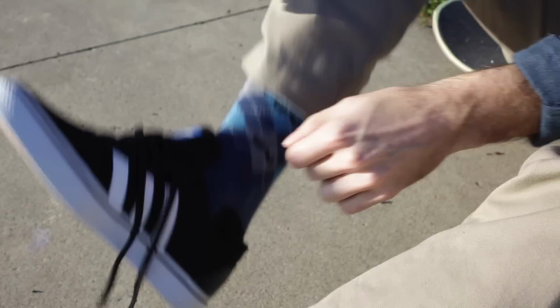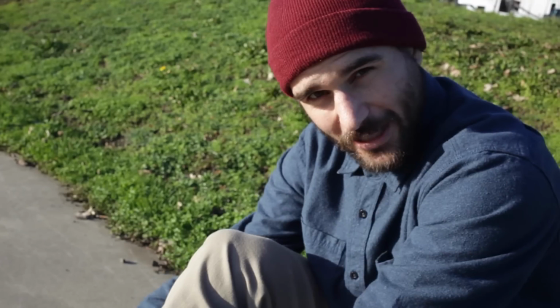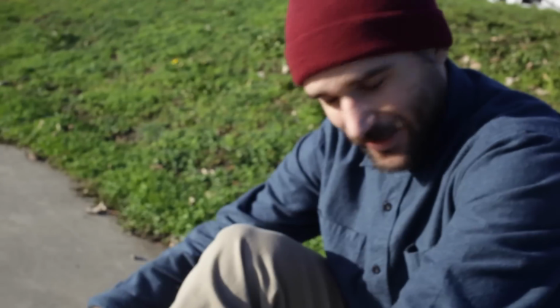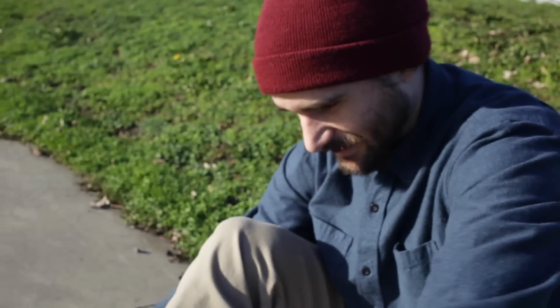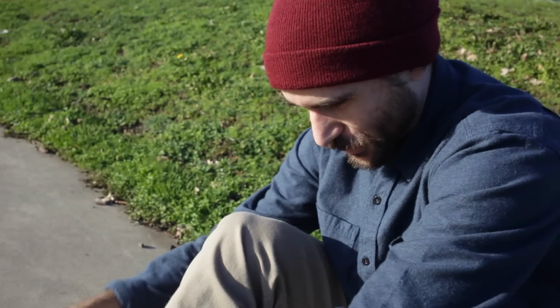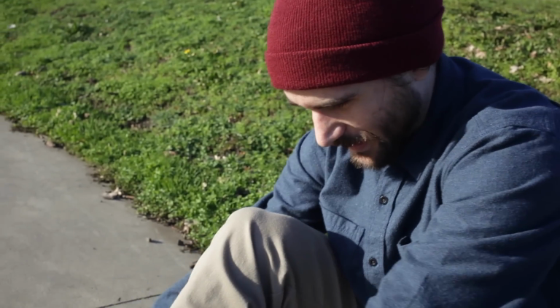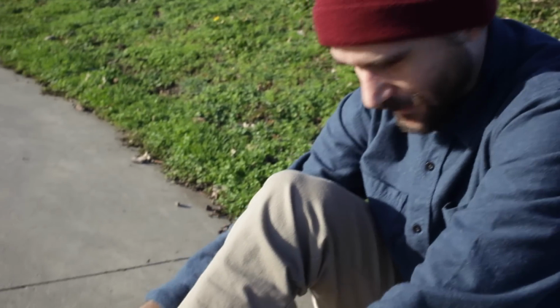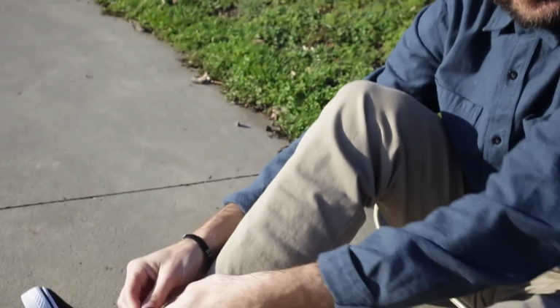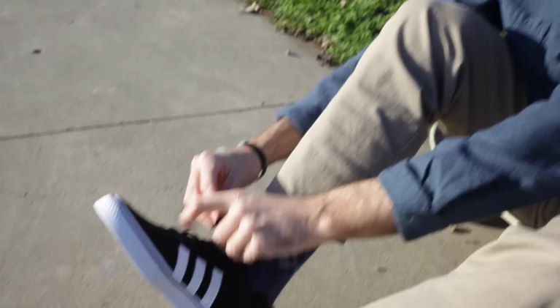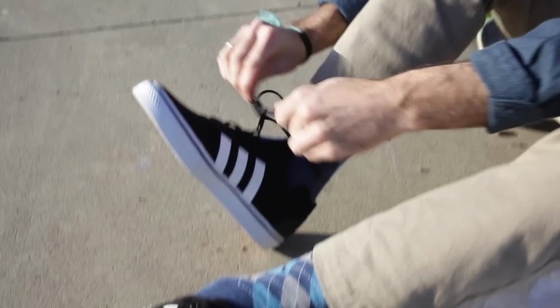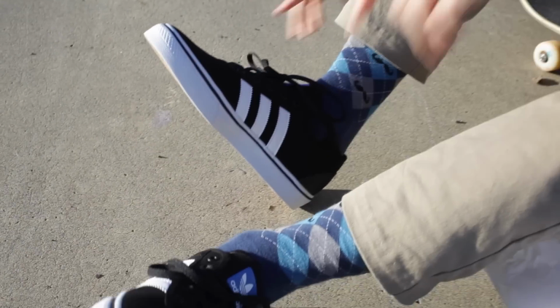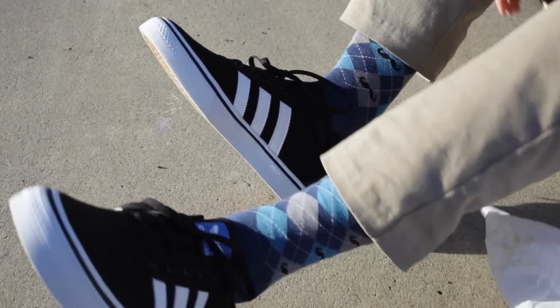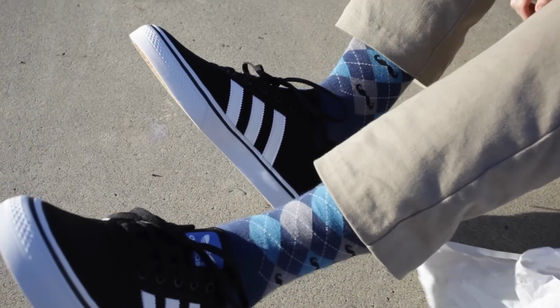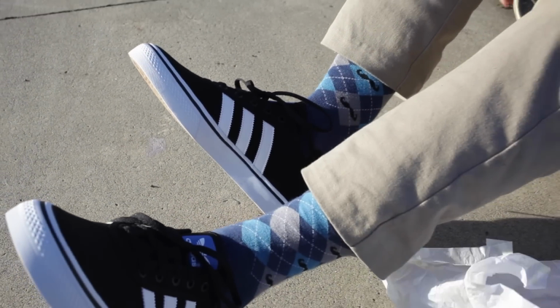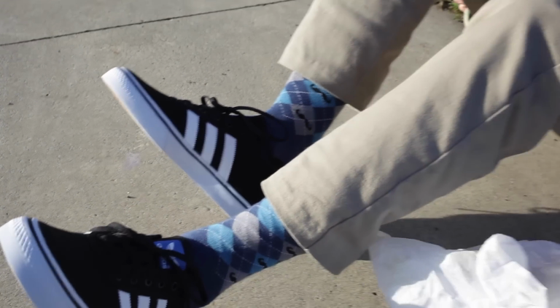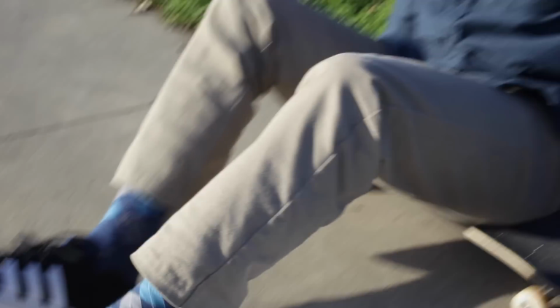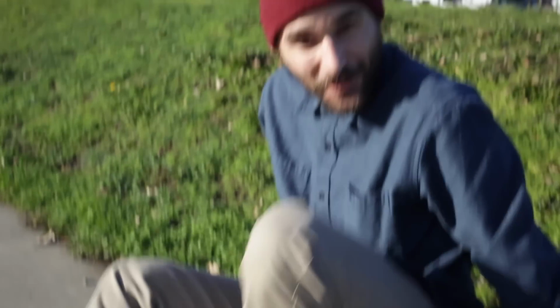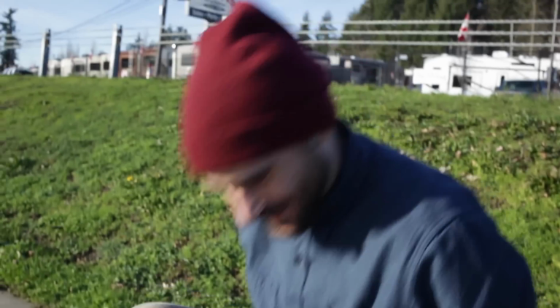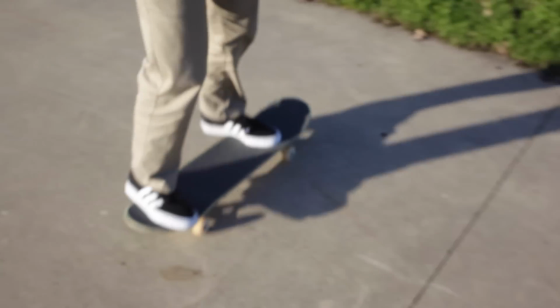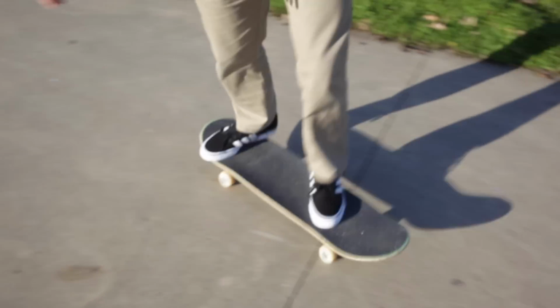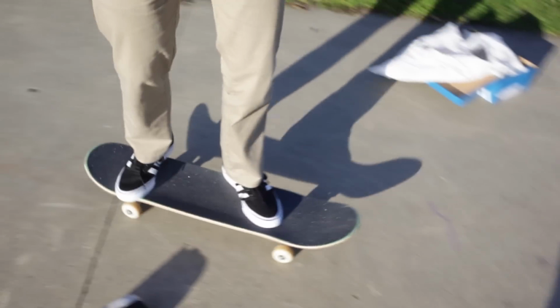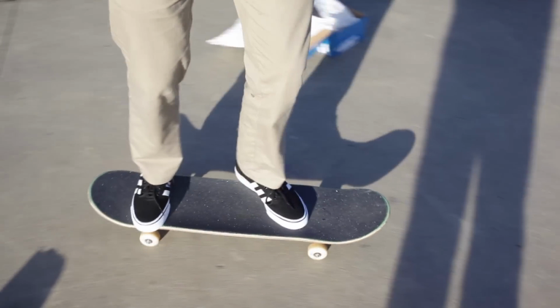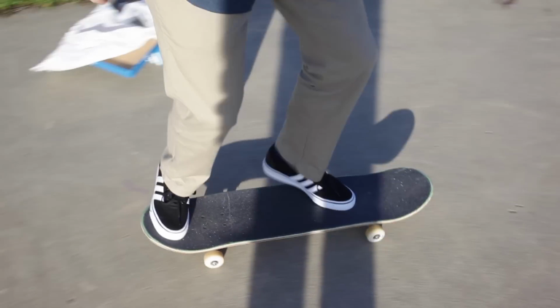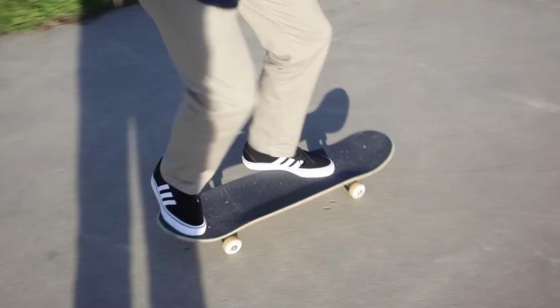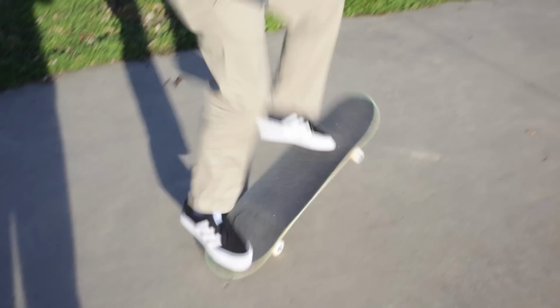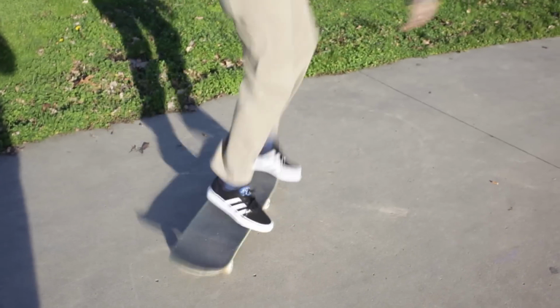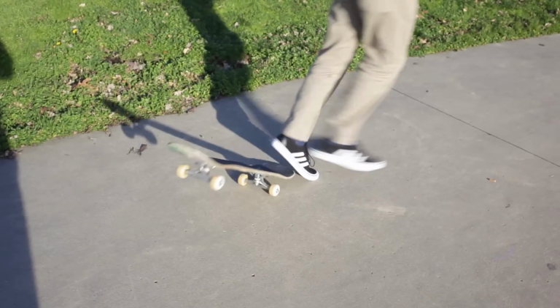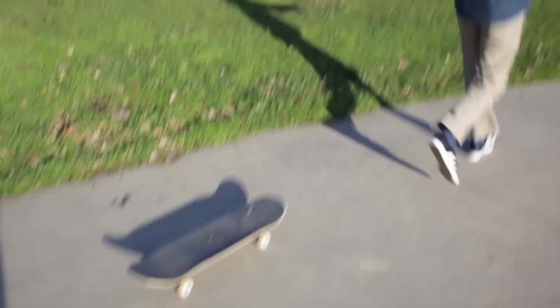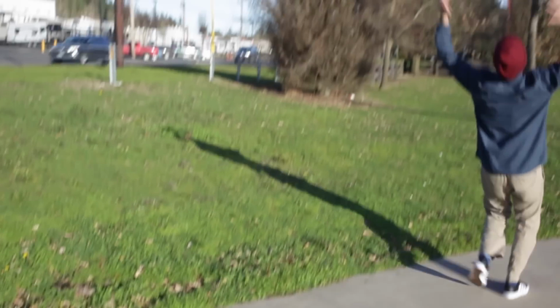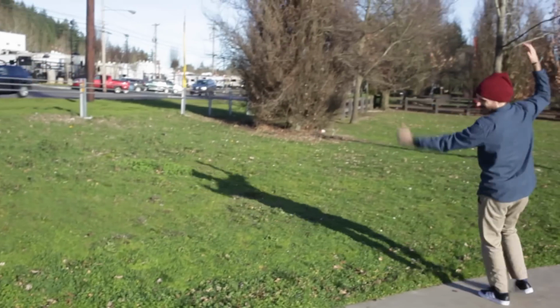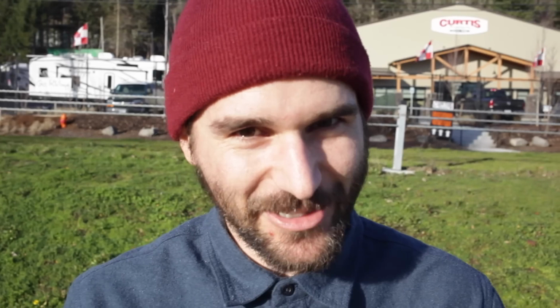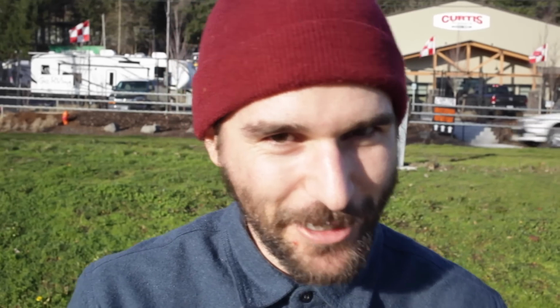Fresh out of the box, these shoes have never been skated or worn. And now I'm about to attempt 100 kickflips. This is going to be rough.